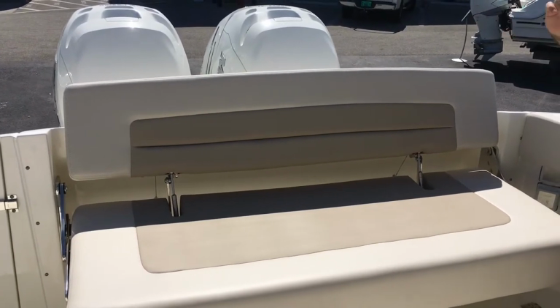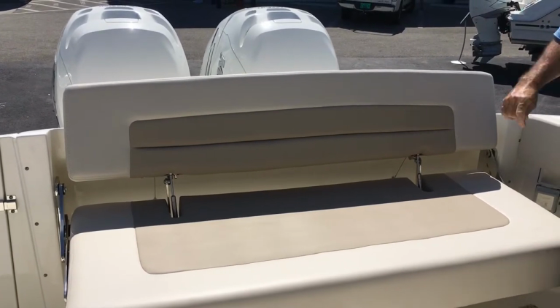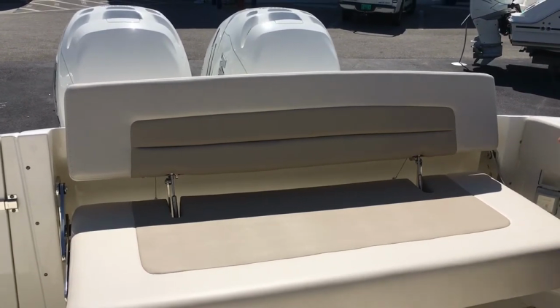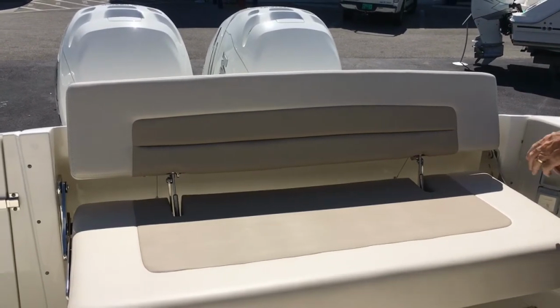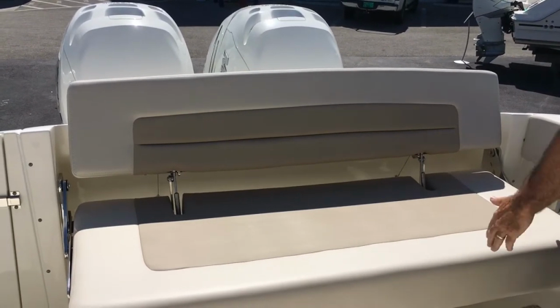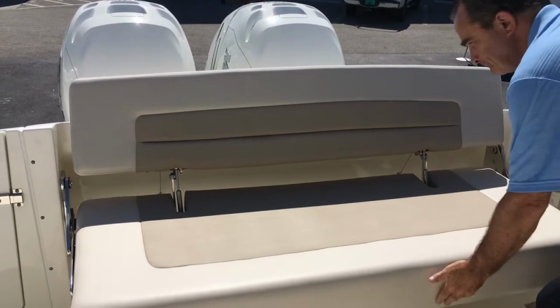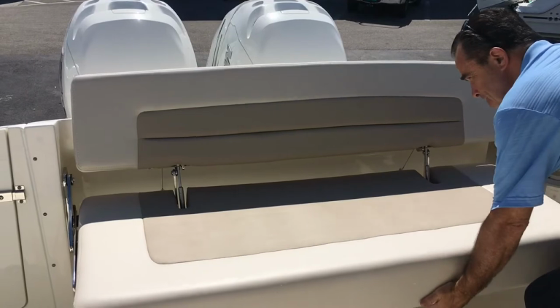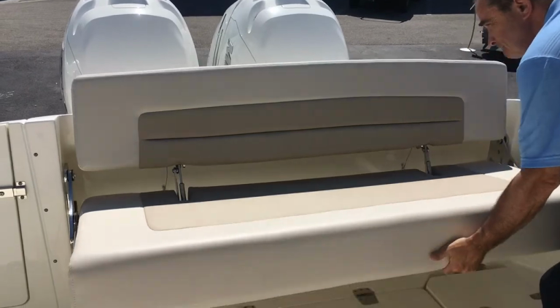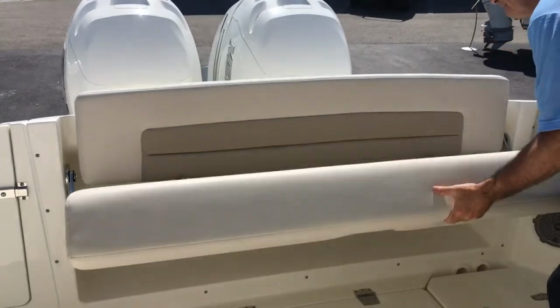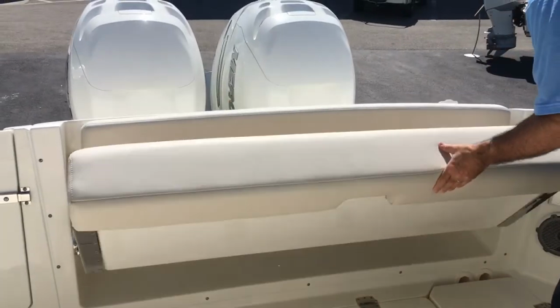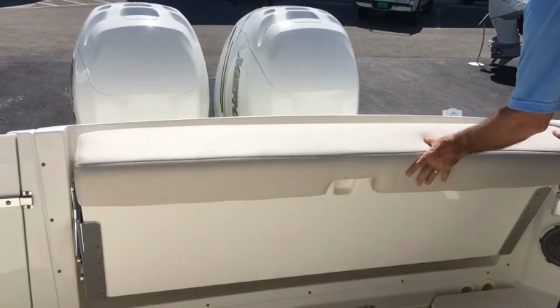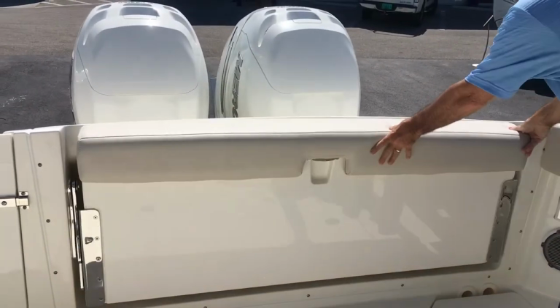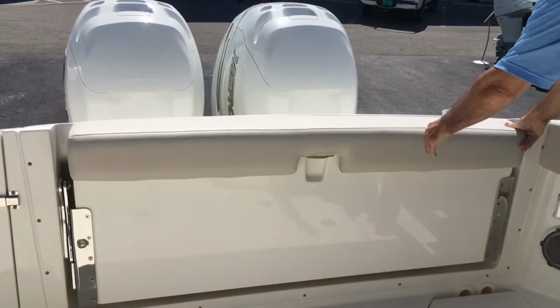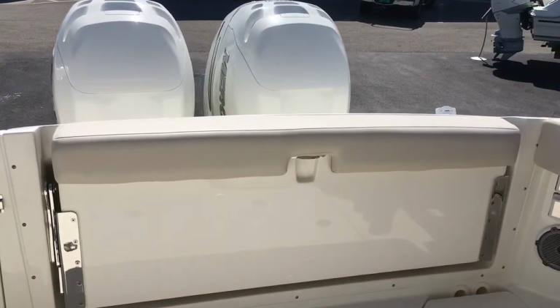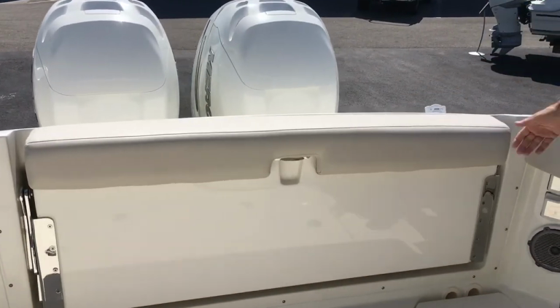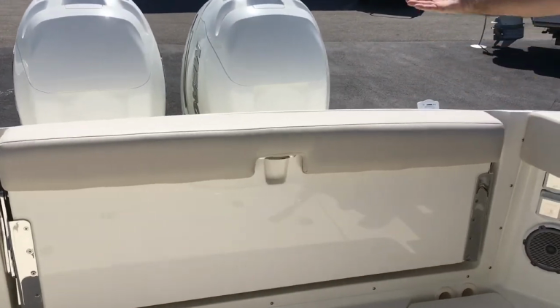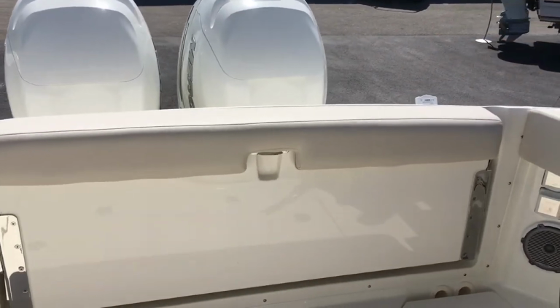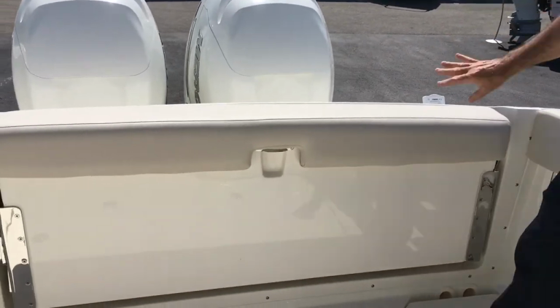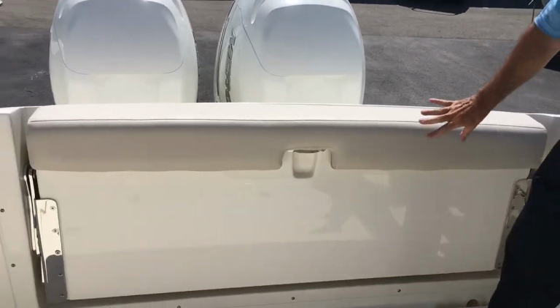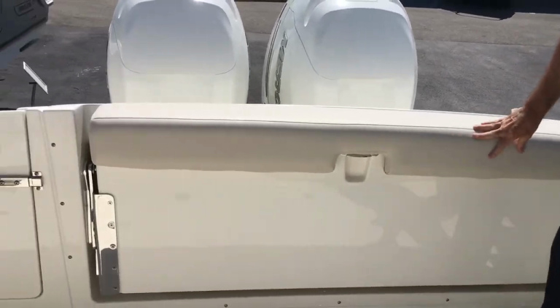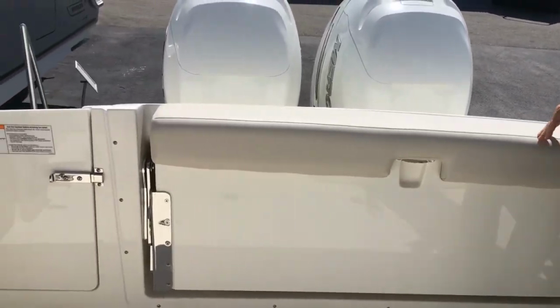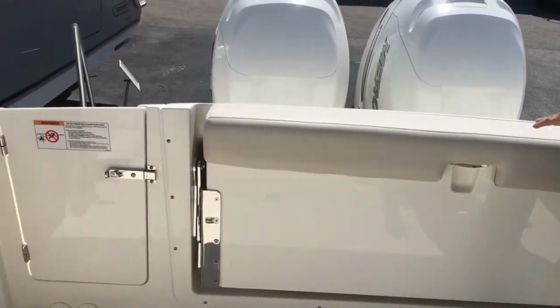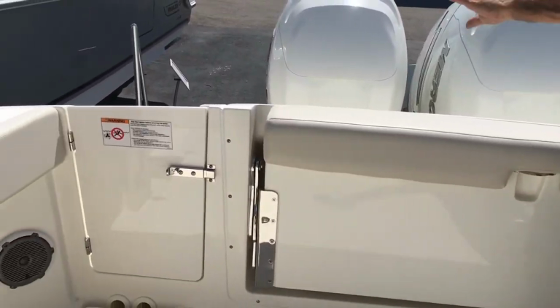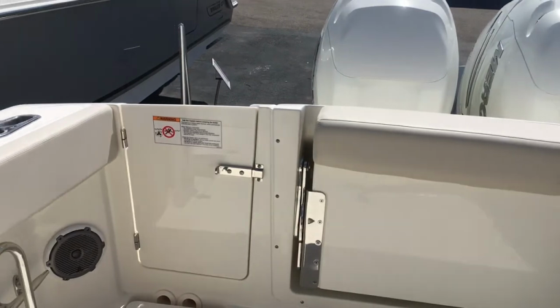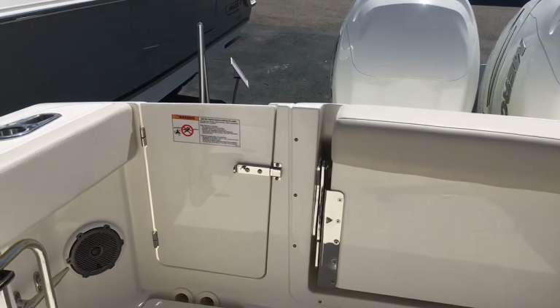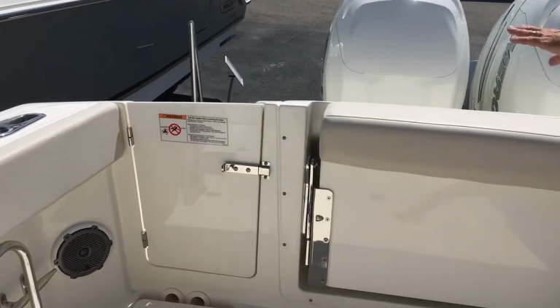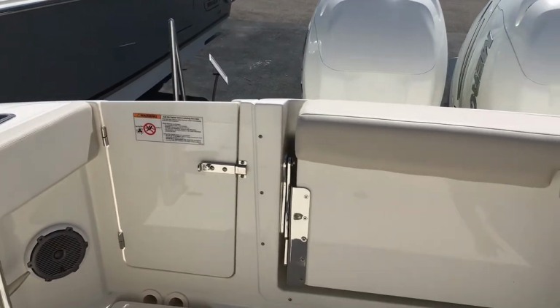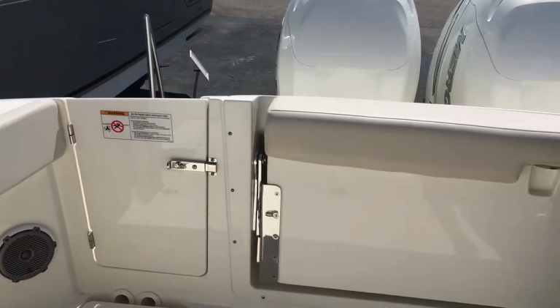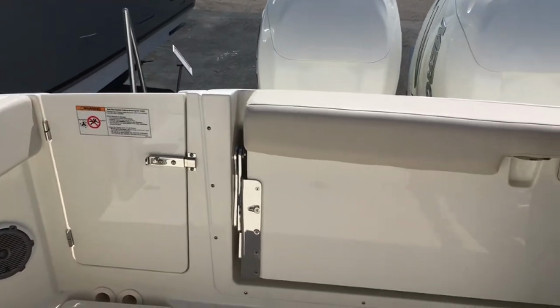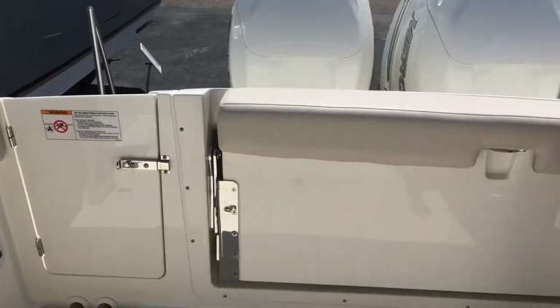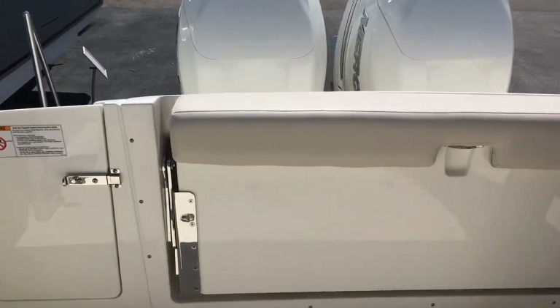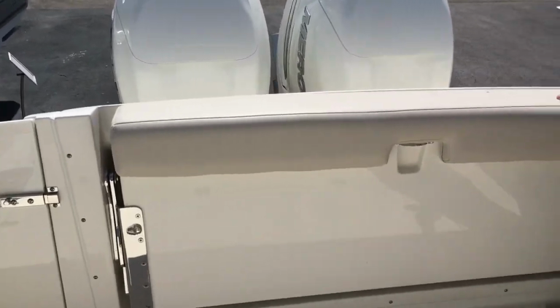If you aren't going out socially and you're going to go fishing, it folds away easily. There's also a bolster up here — a leaning post for when you're out fishing. Really nice feature of the boat.